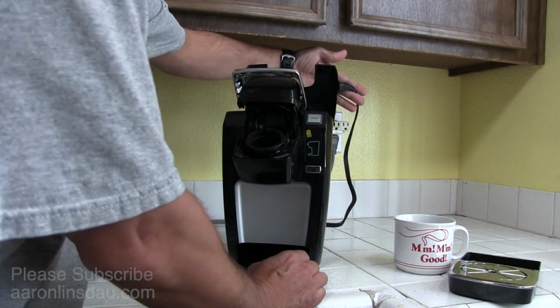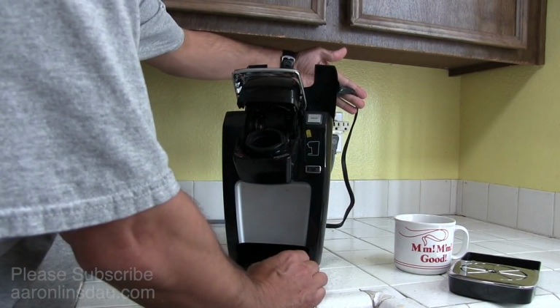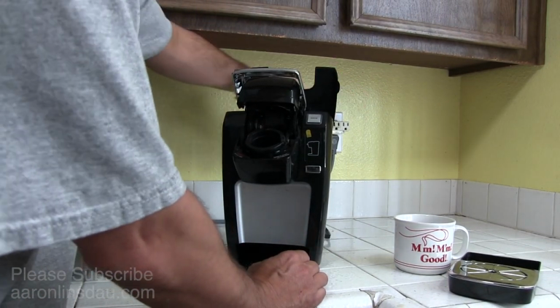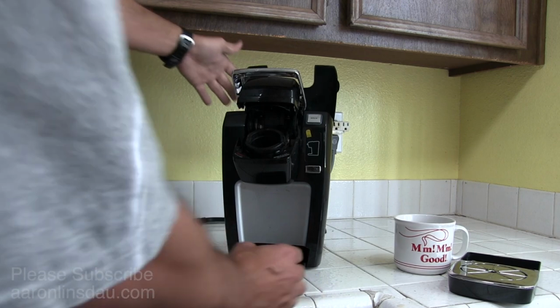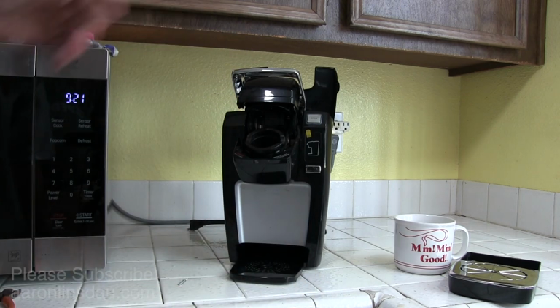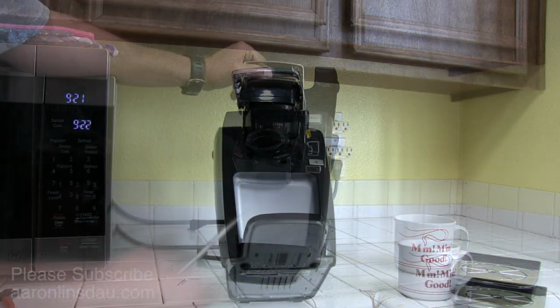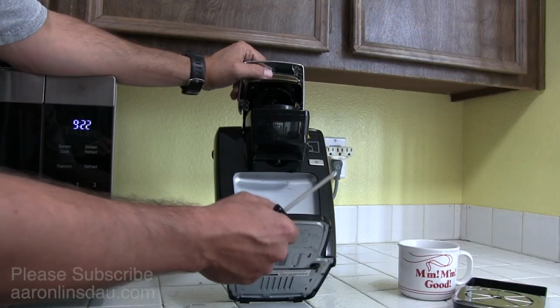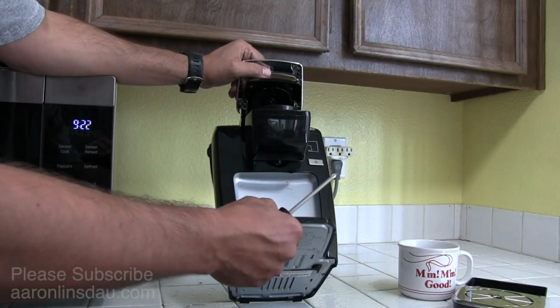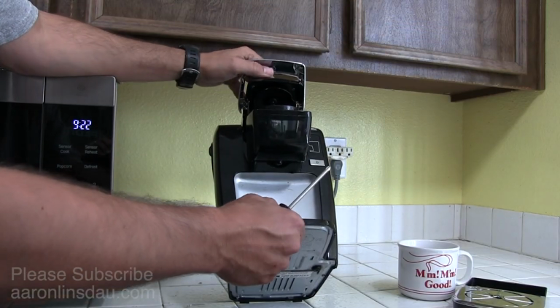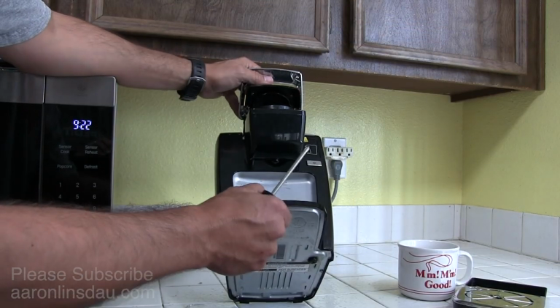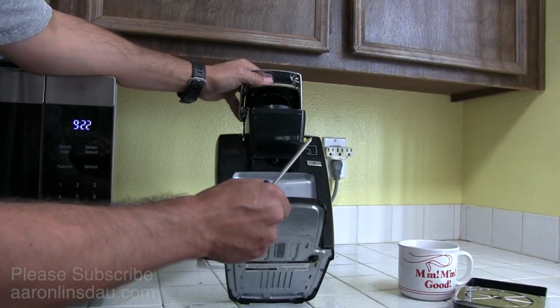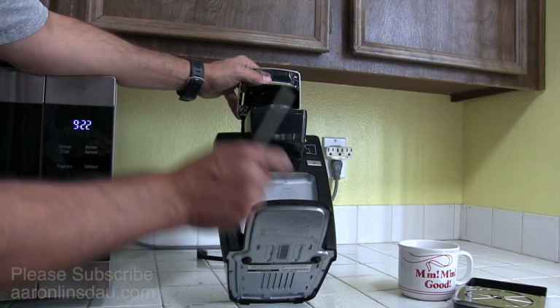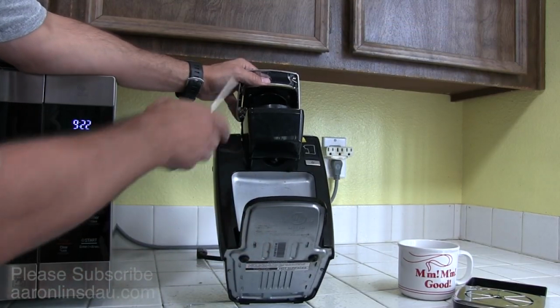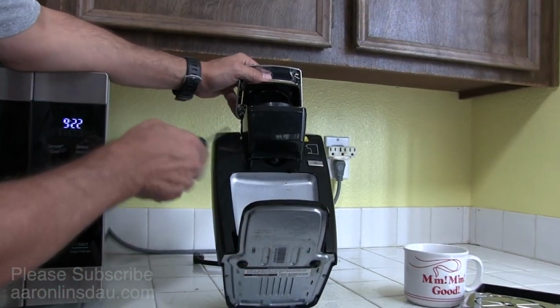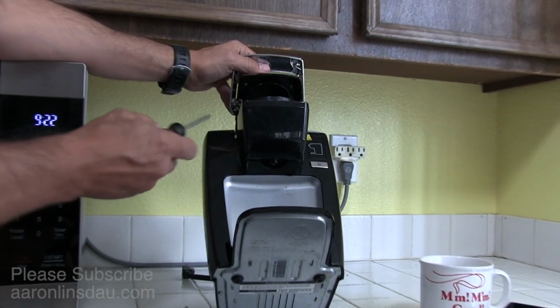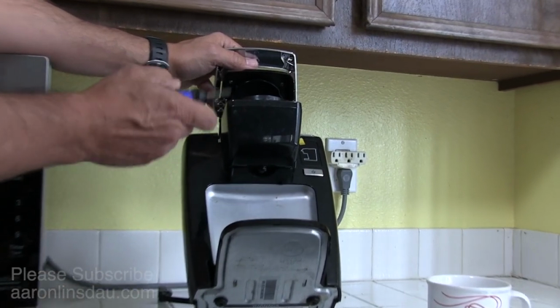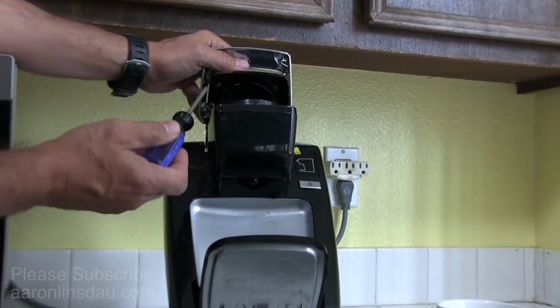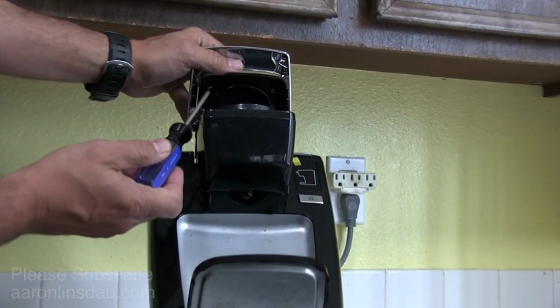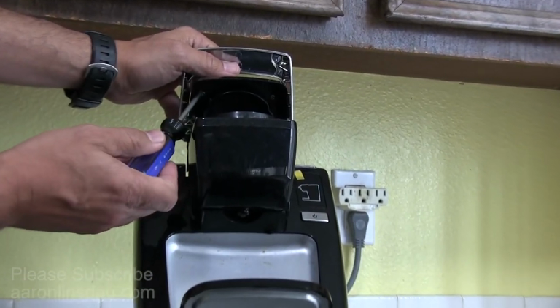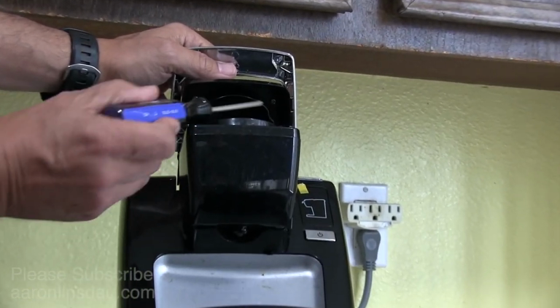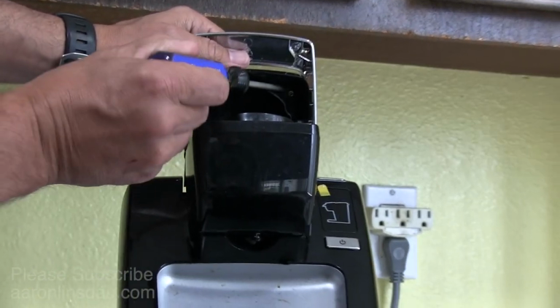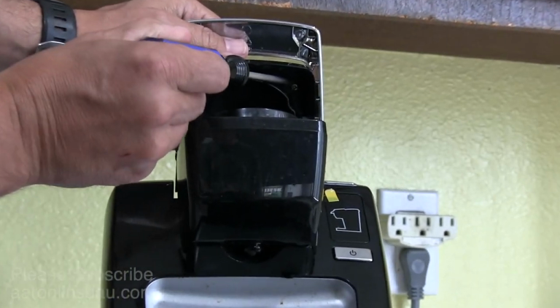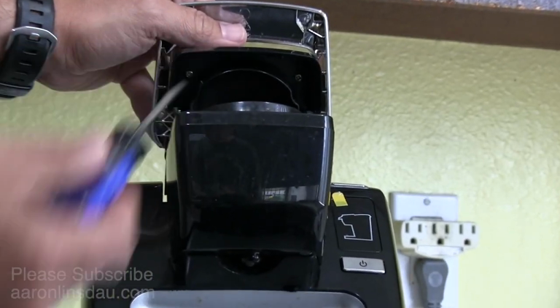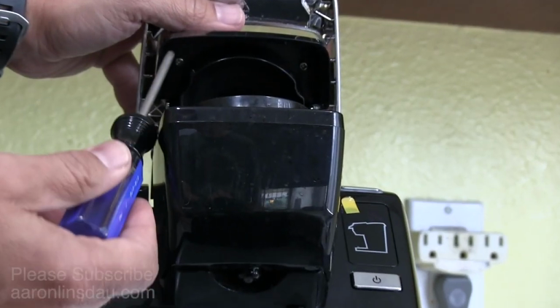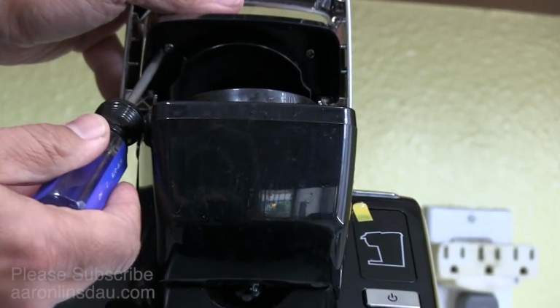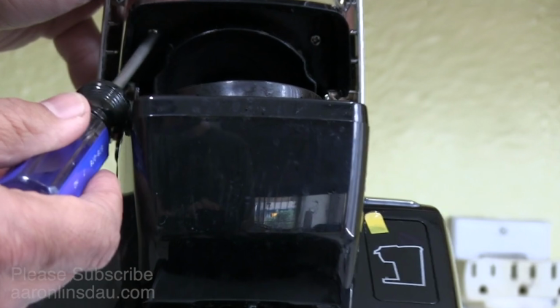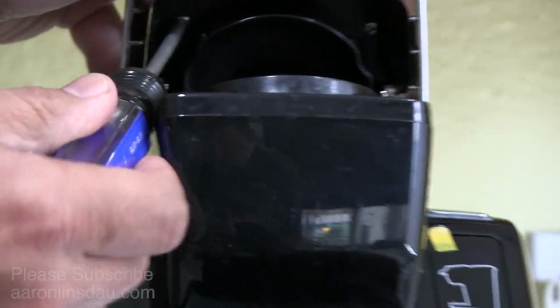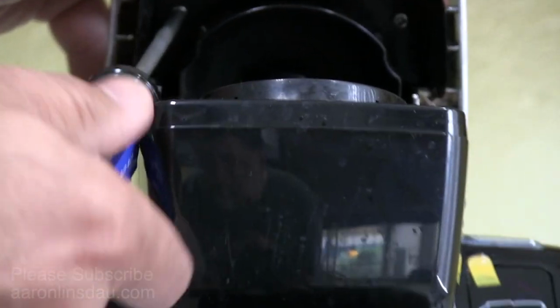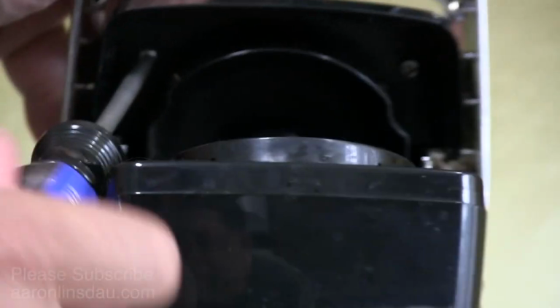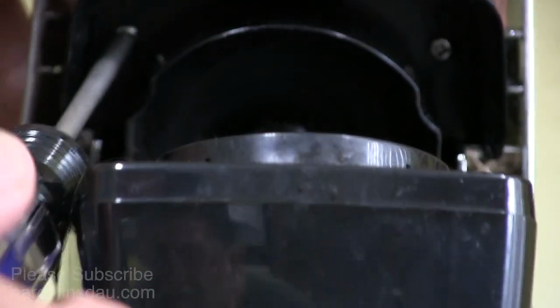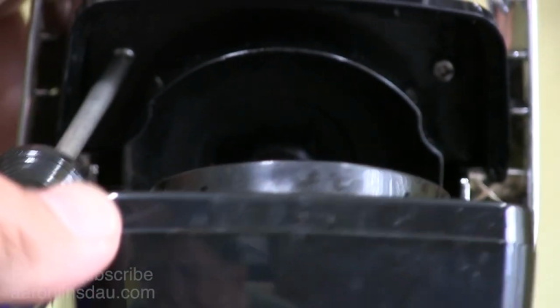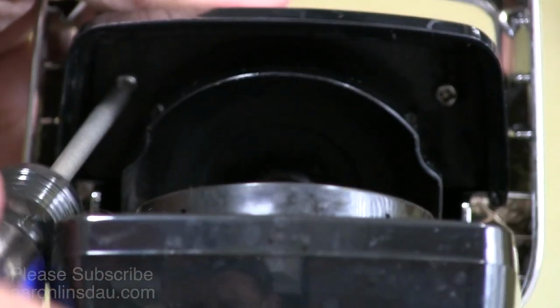Unplug the unit so you don't have an electrical shock. You take your unit, flip it back, and open the lid up, and you will see in here there are two screws. These two screws you simply take out, and this will begin the process.